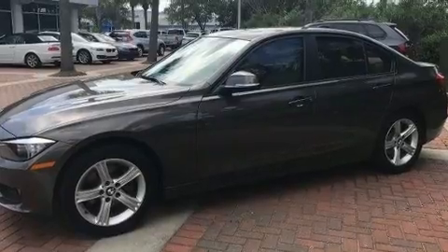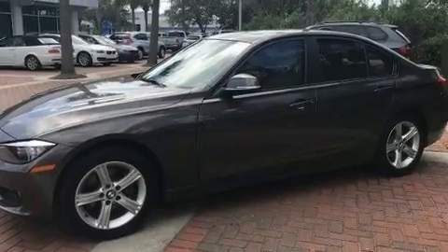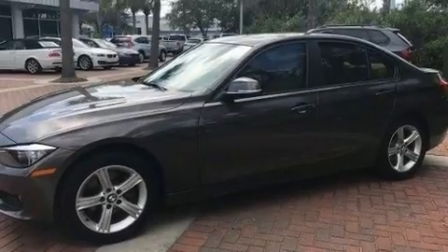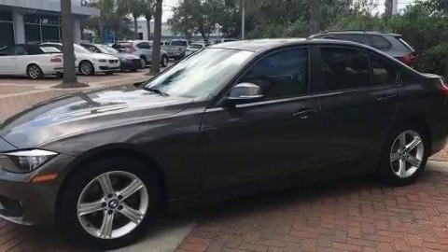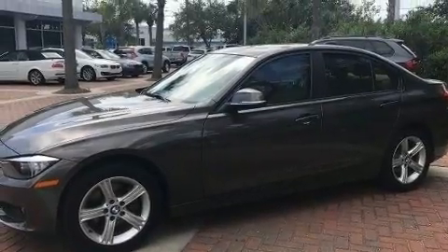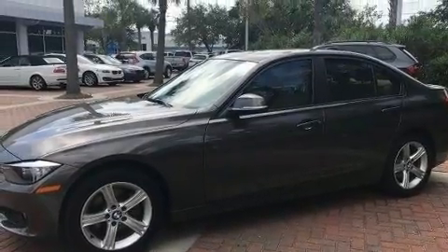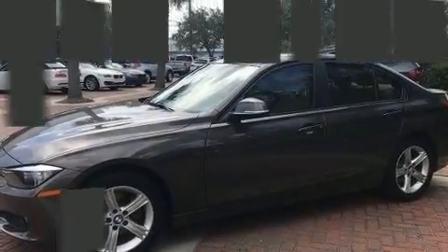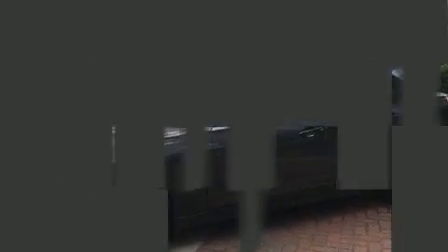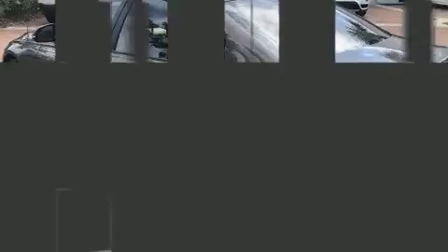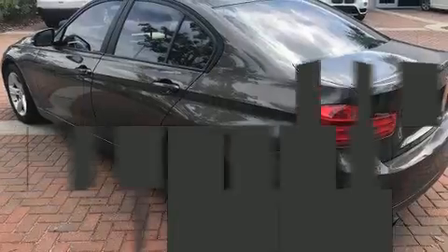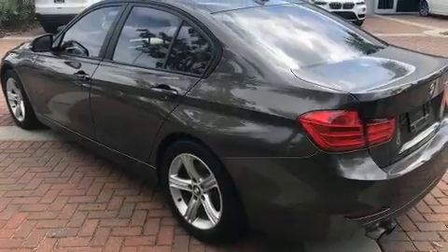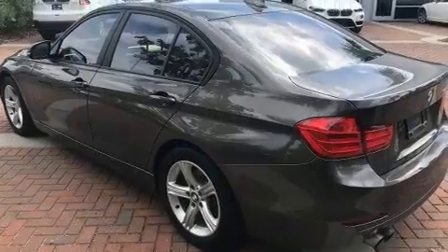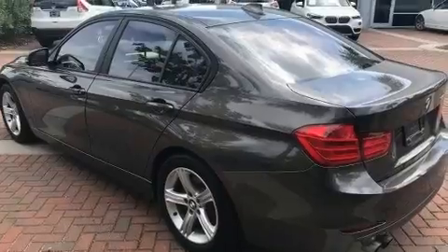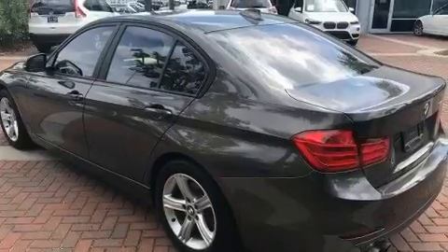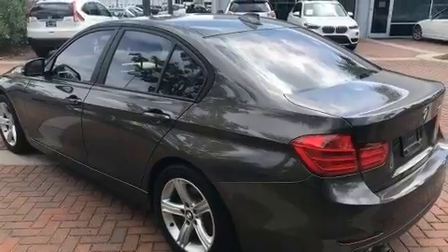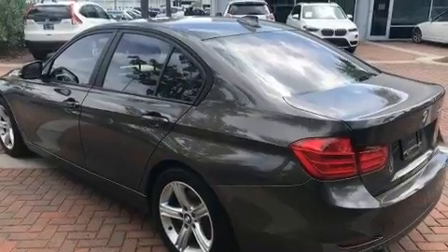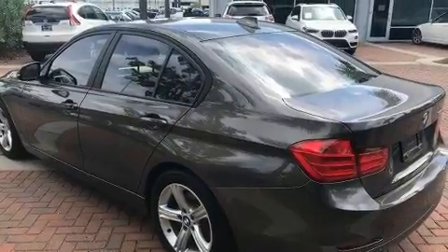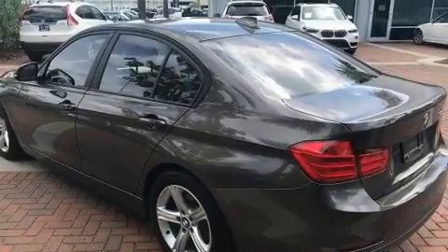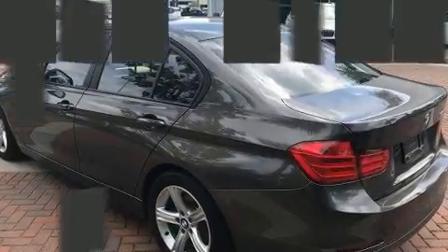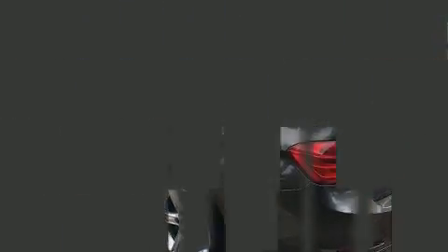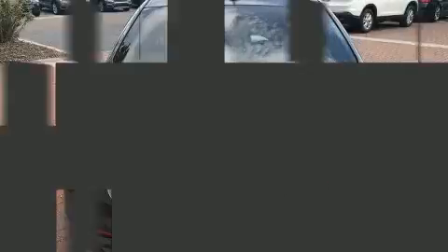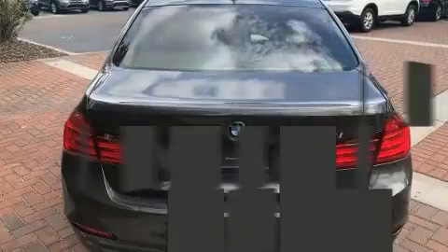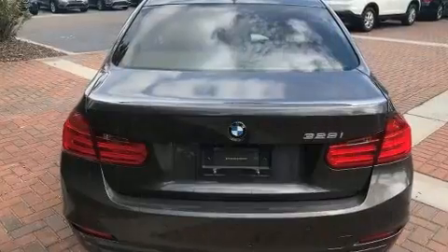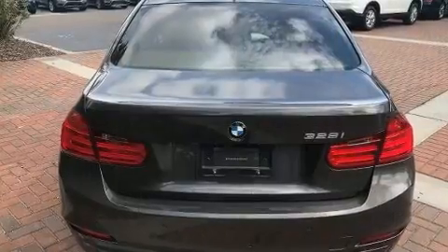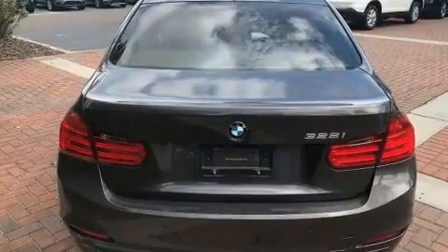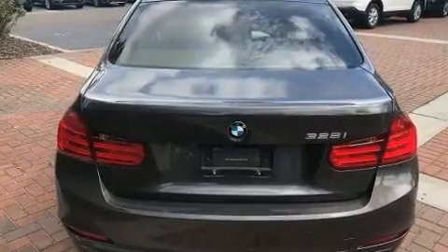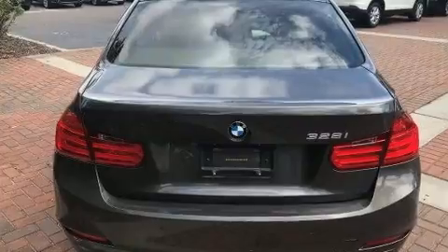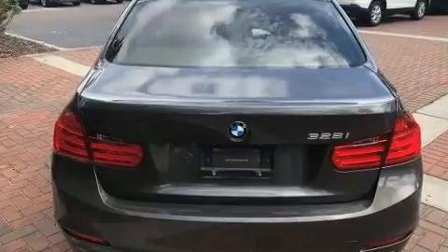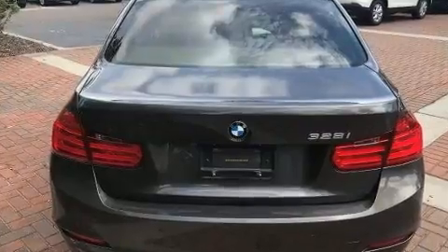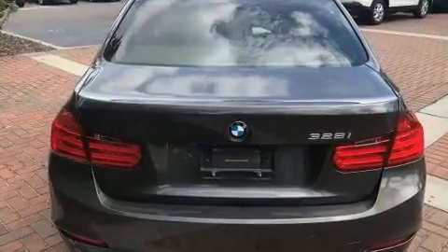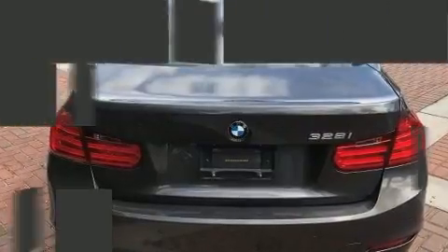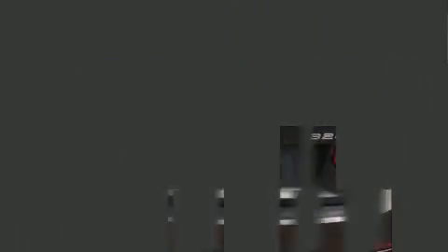BMW ensures the safety and security of its passengers with equipment such as anti-whiplash front head restraints, ignition disabling, and four-wheel disc brakes with ABS.